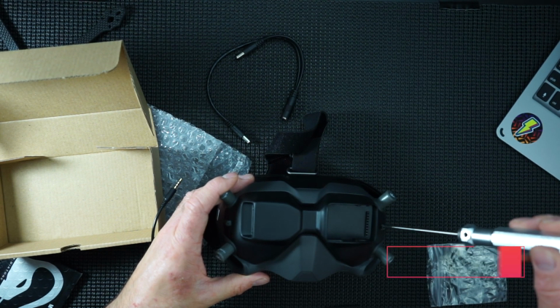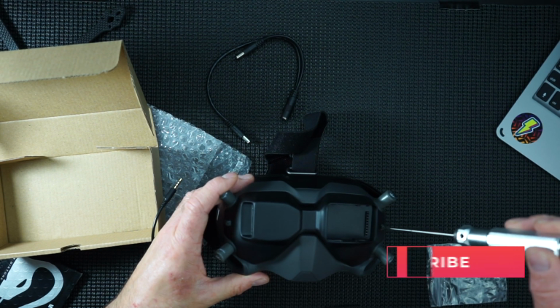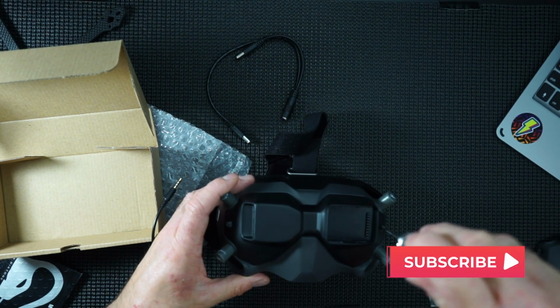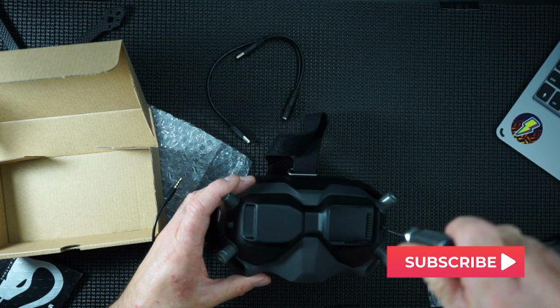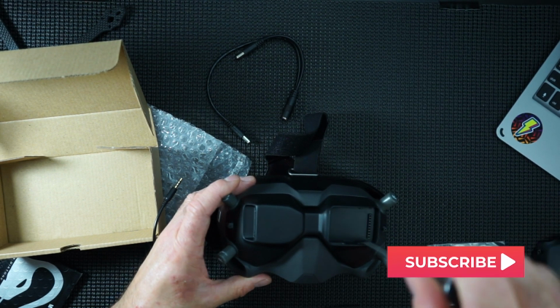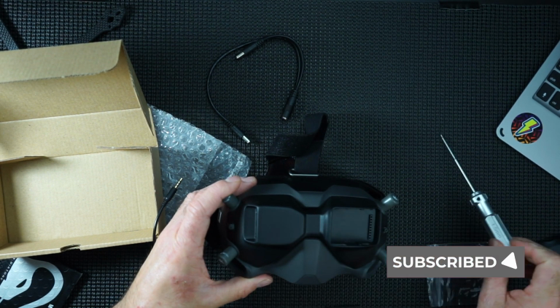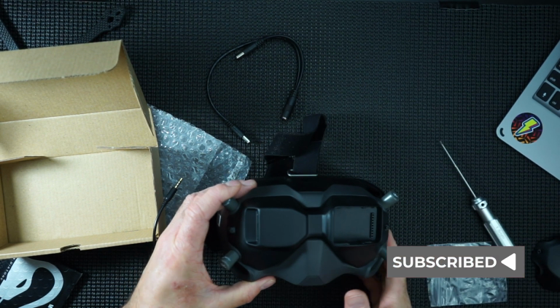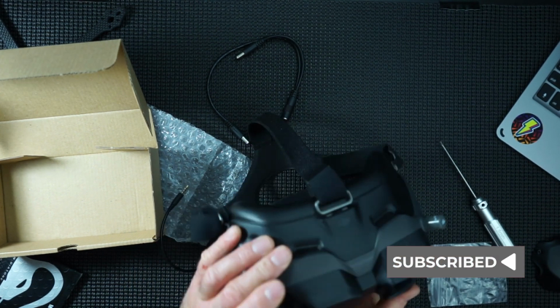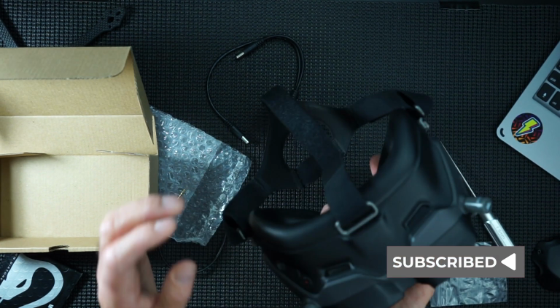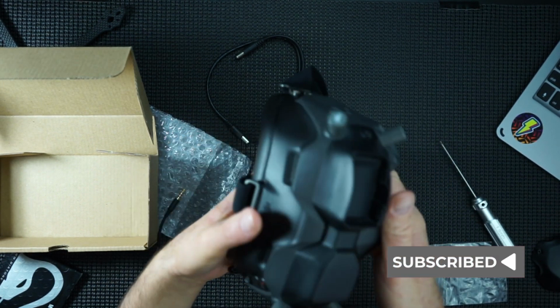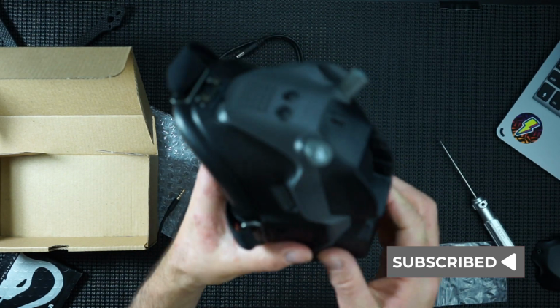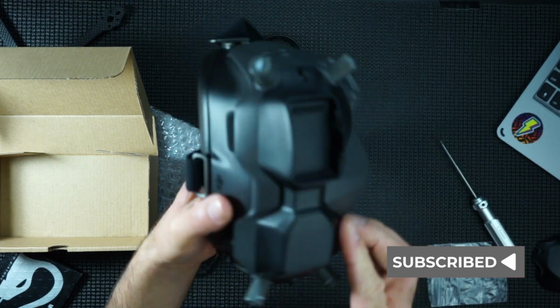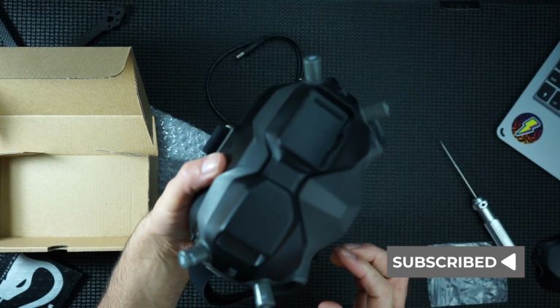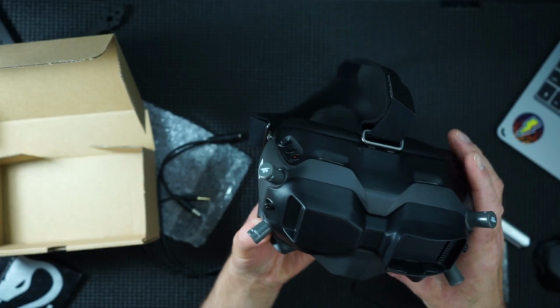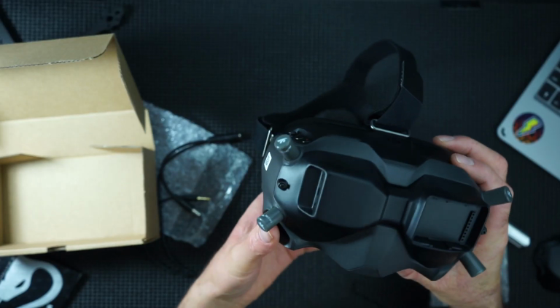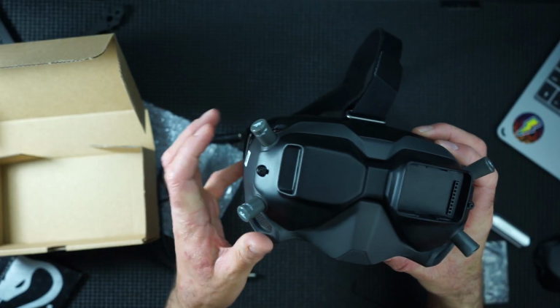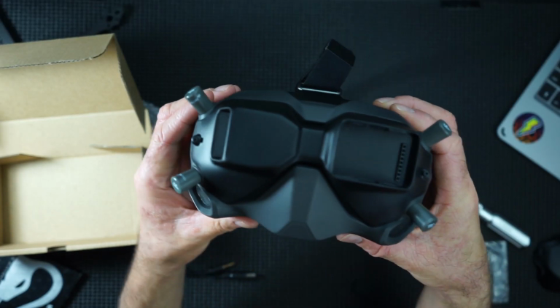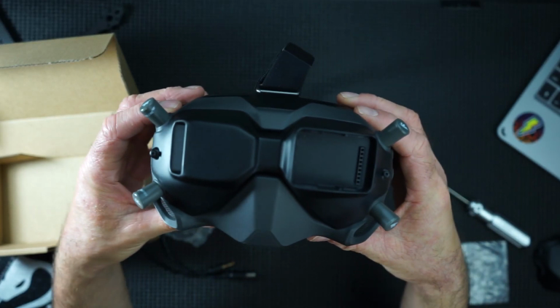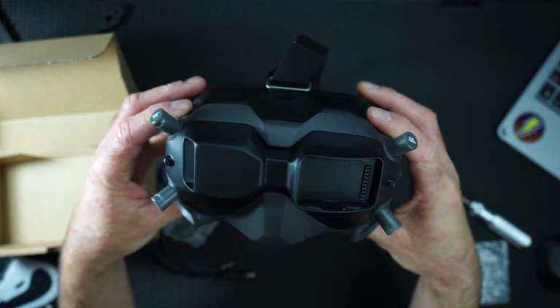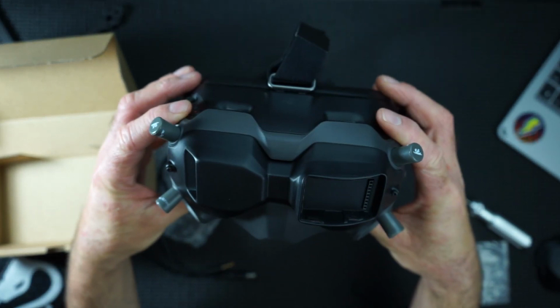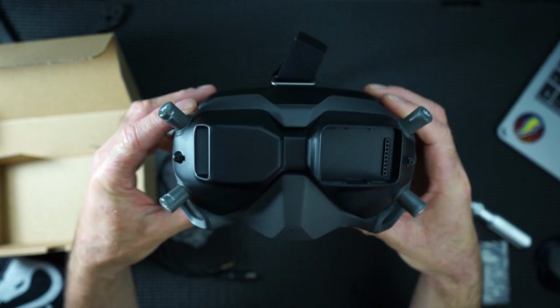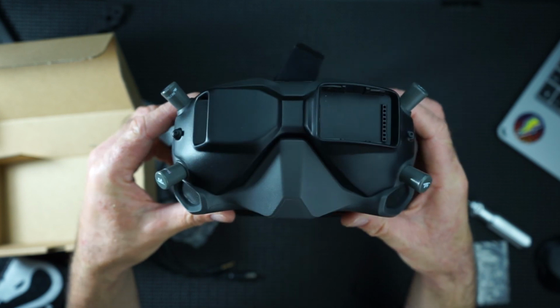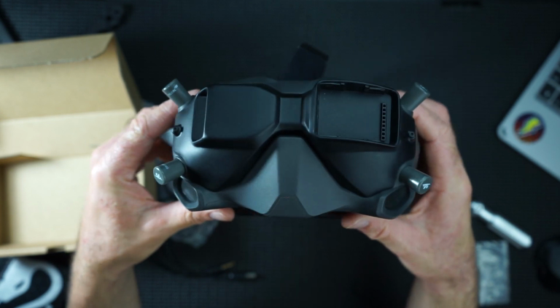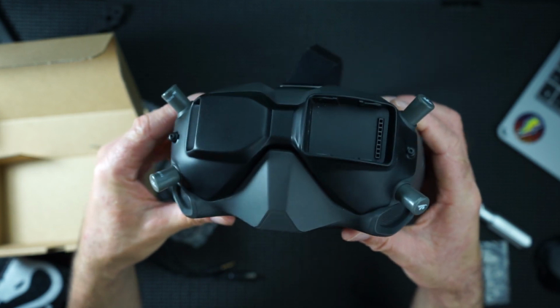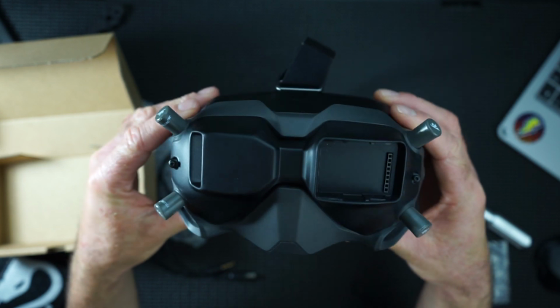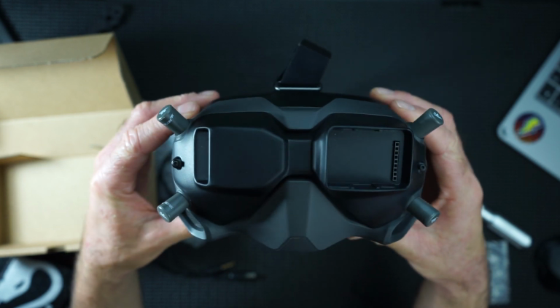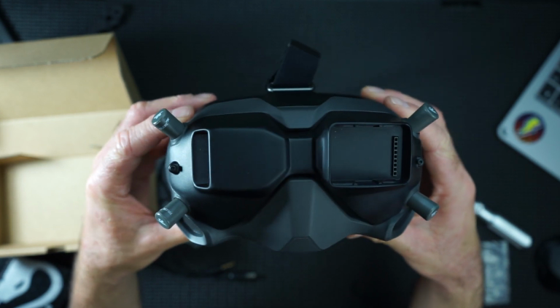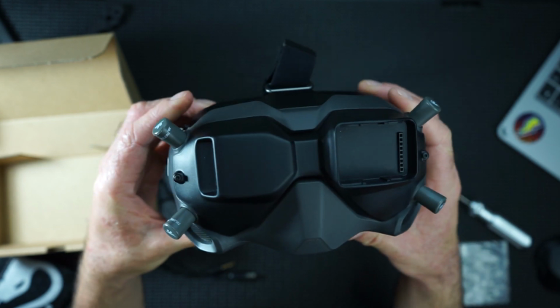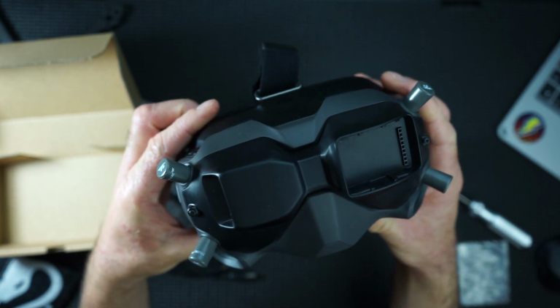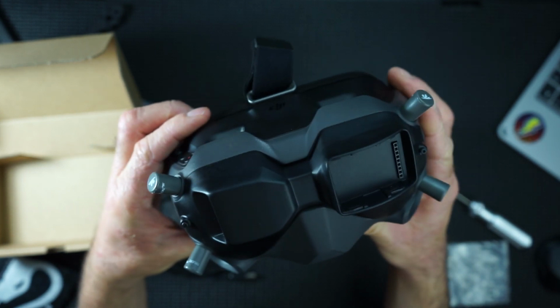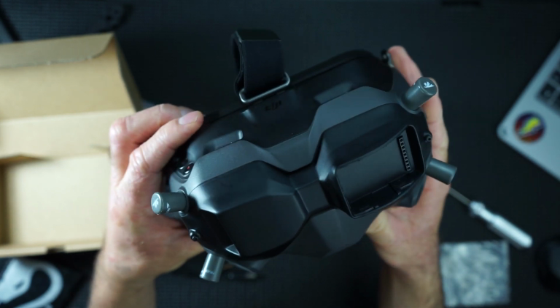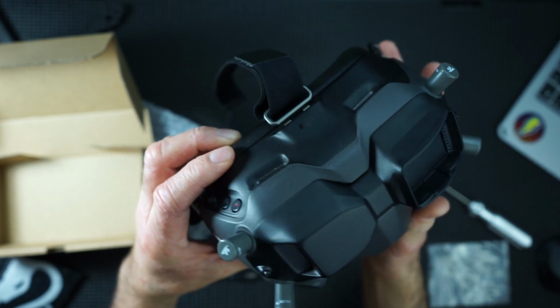There you go, screwed on. Pretty easy mod. So there you have it - there it is in place. Looks pretty flush if I do say so myself, quite happy with that.